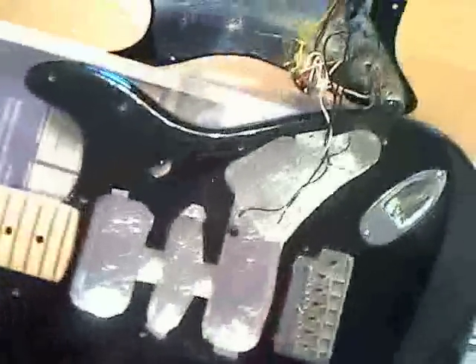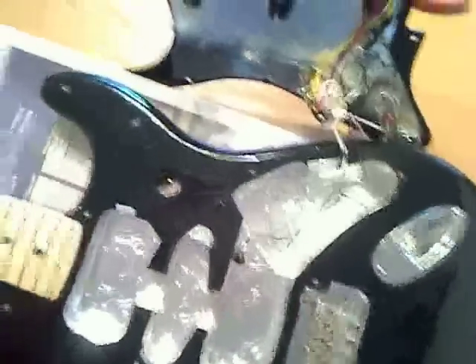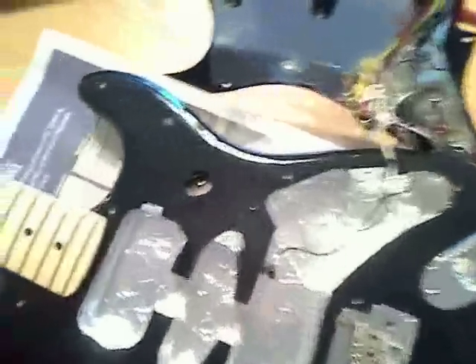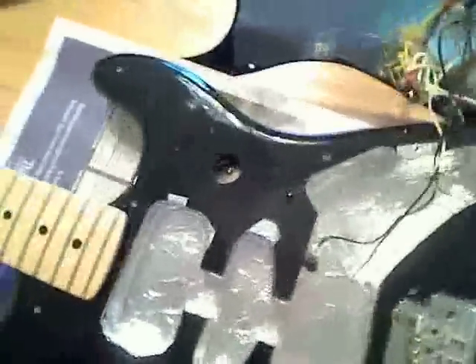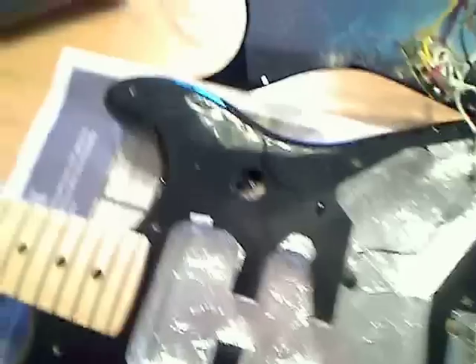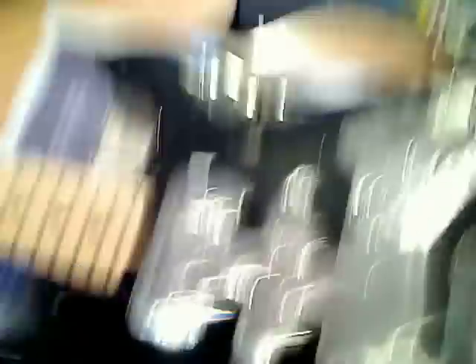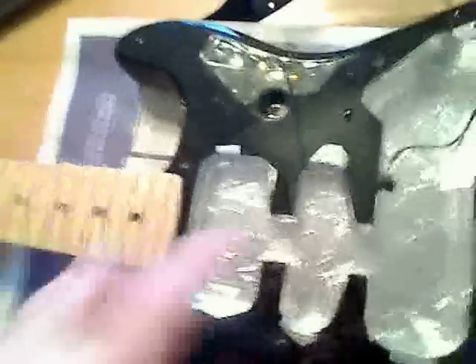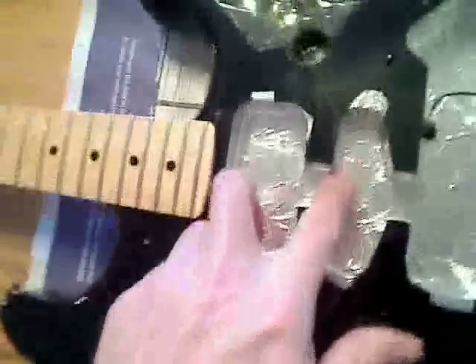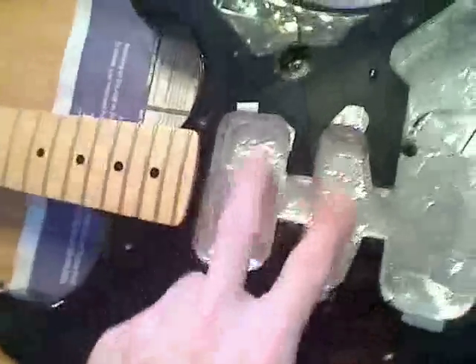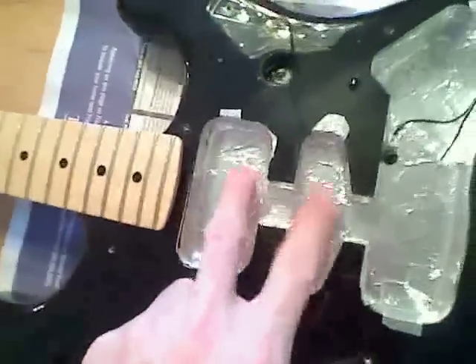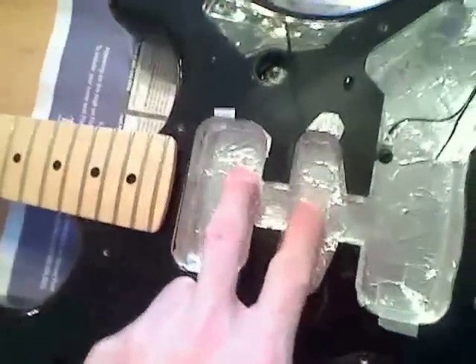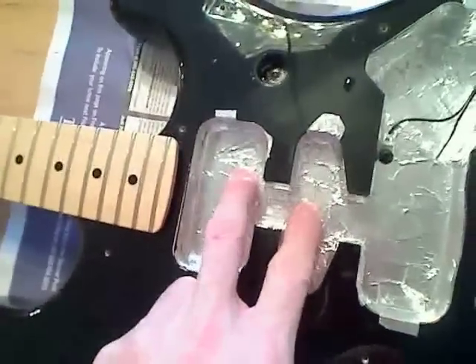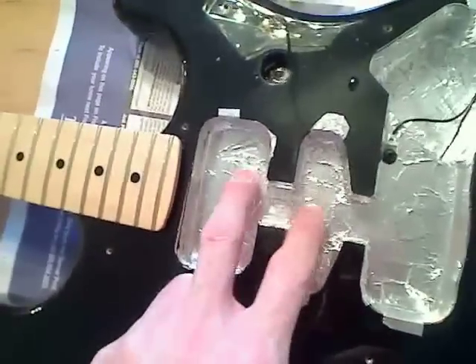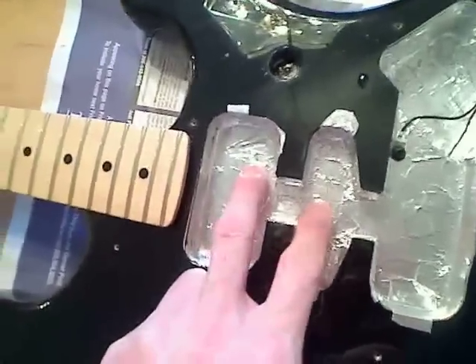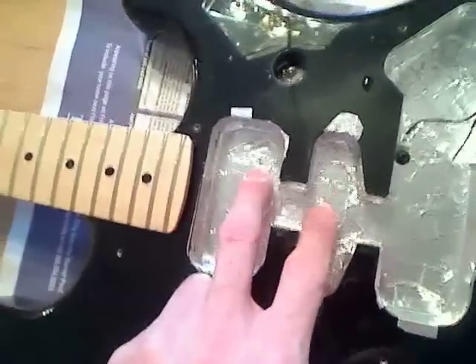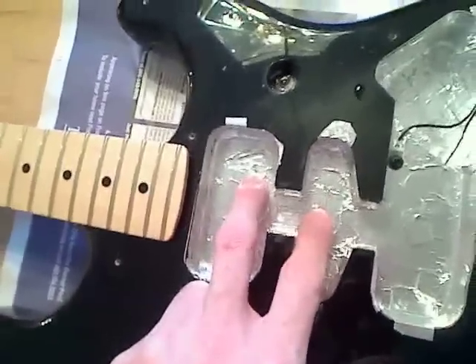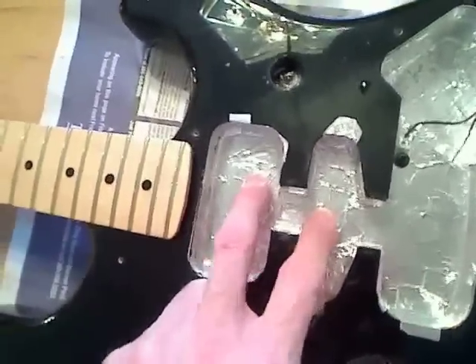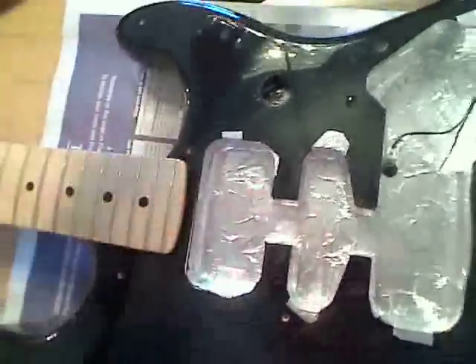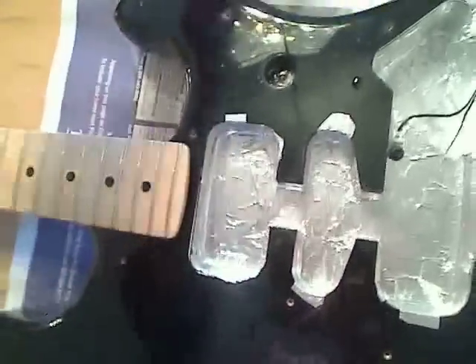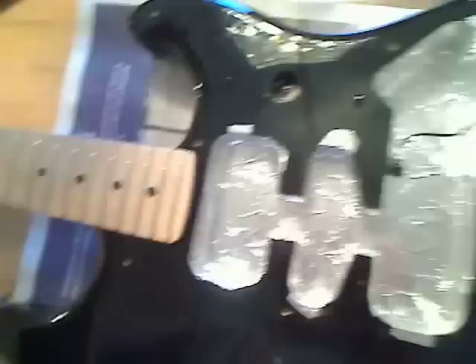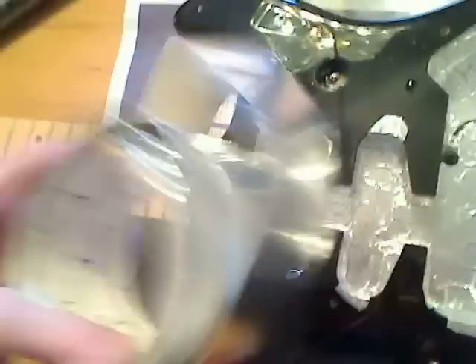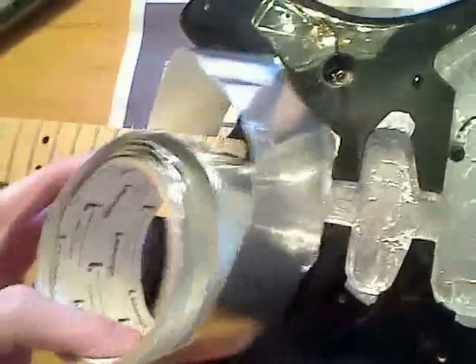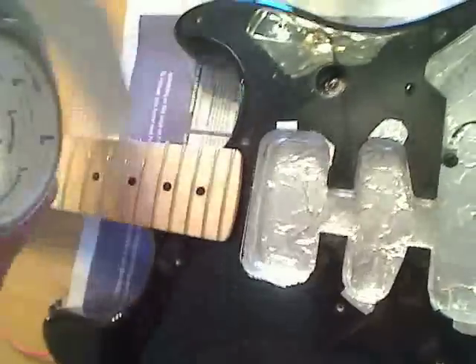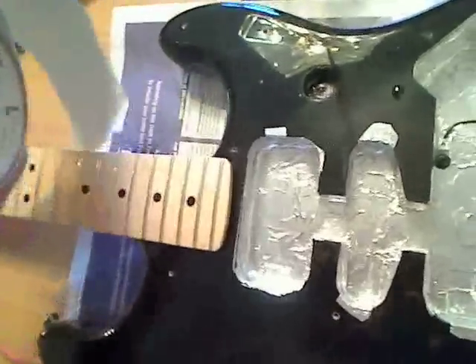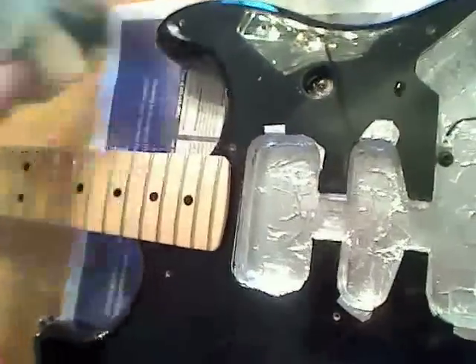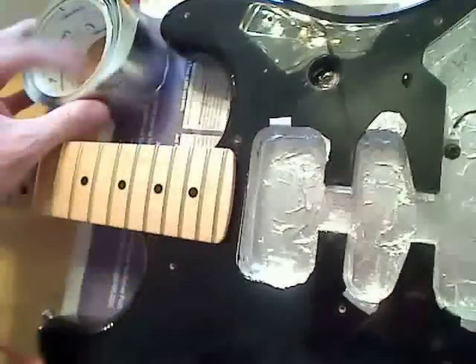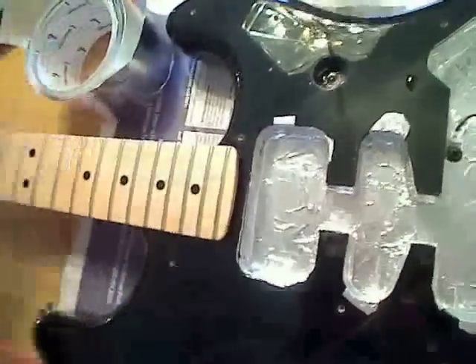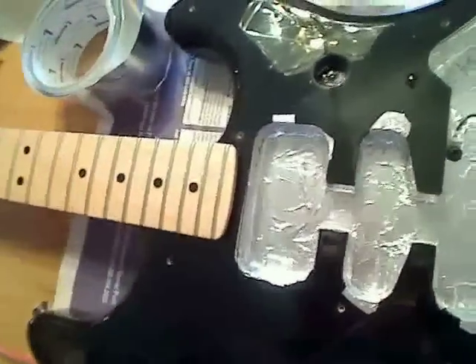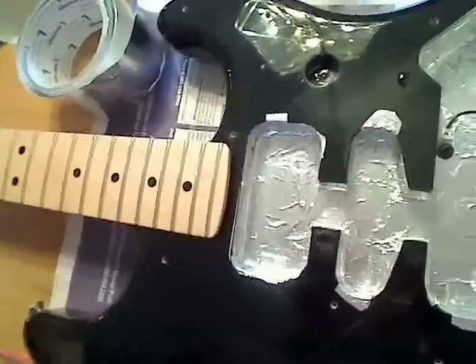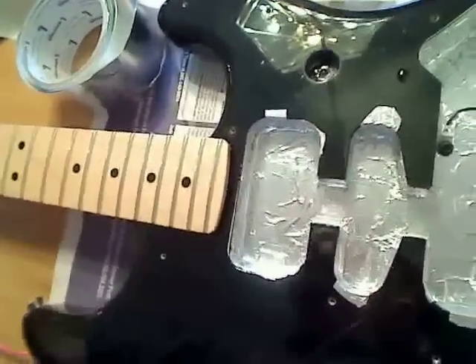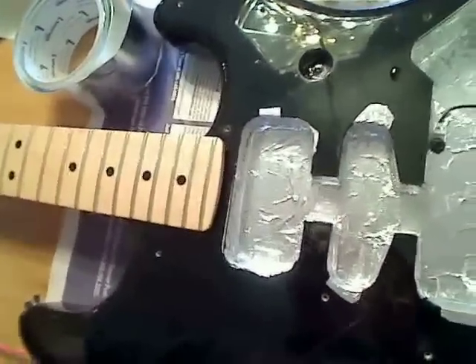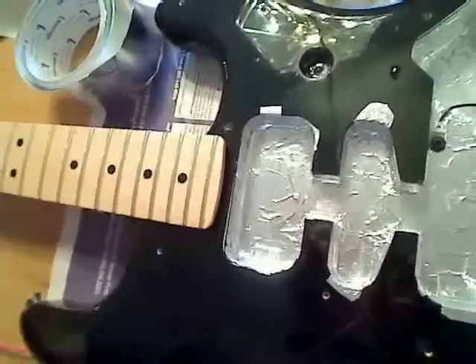It looks like I have good connectivity elsewhere, so I need to figure out what is going on between these two. And rather than trying to solve that problem, I'm just going to take some more tape and reapply it and try and bridge that gap there.